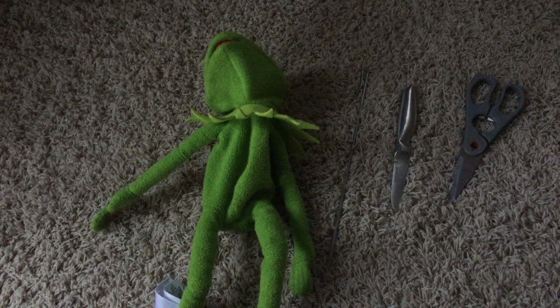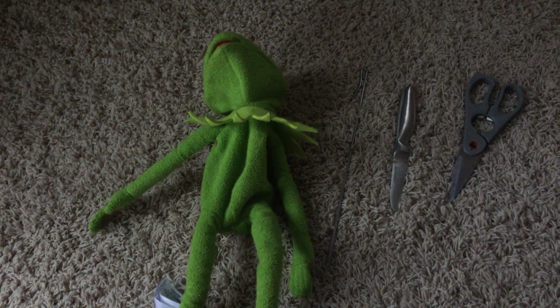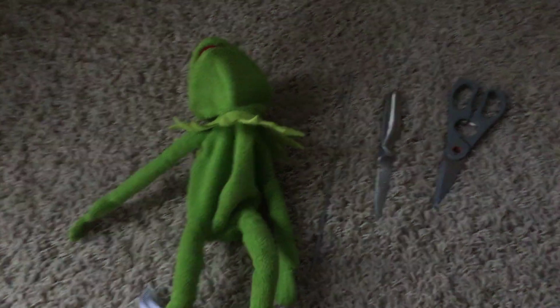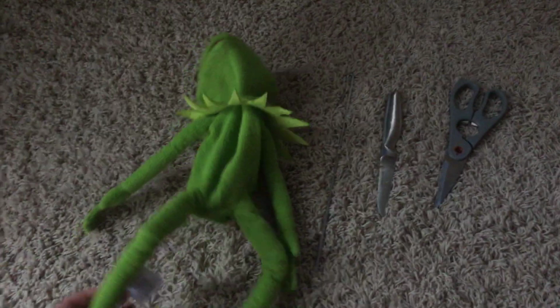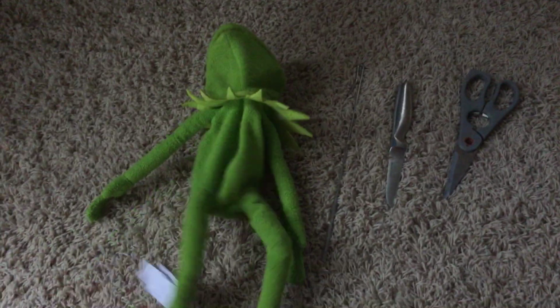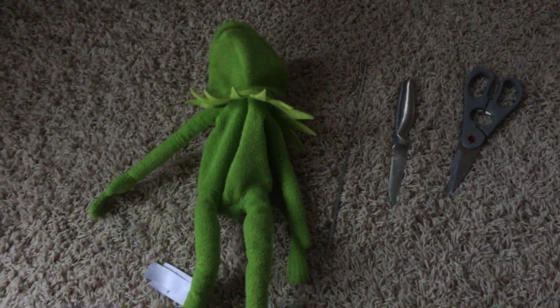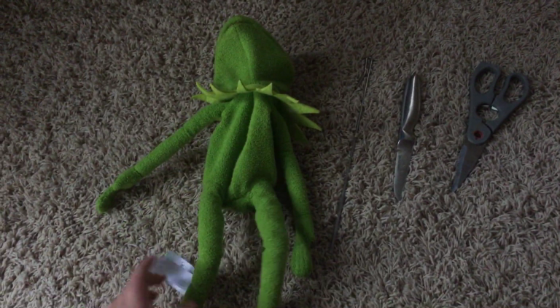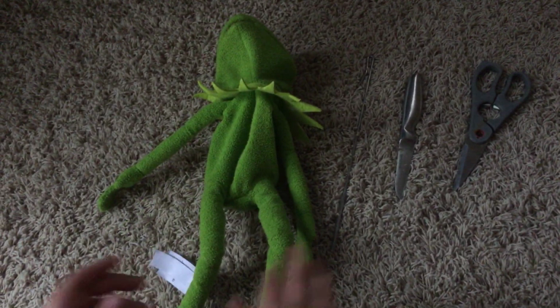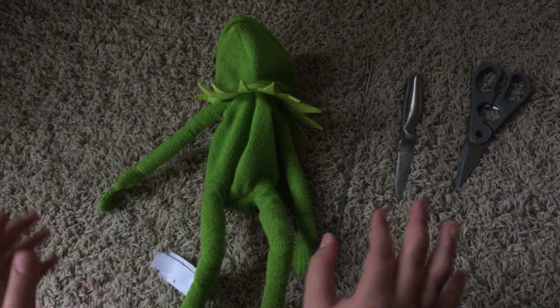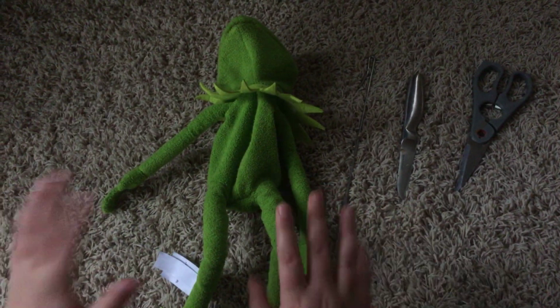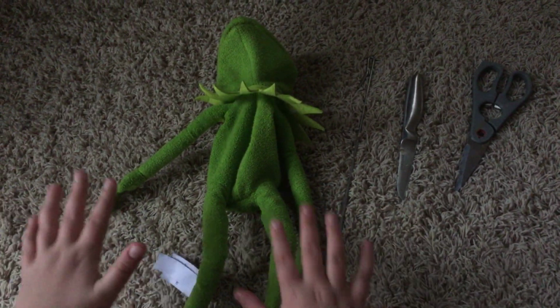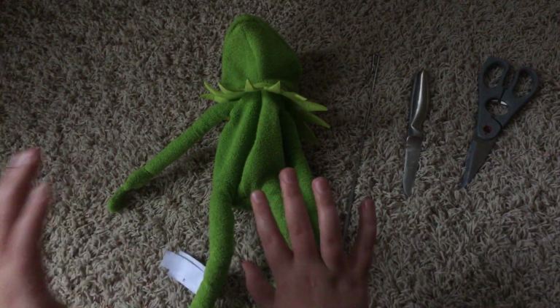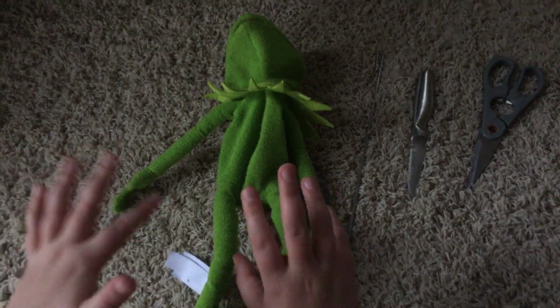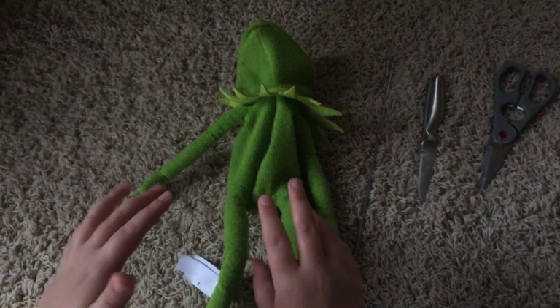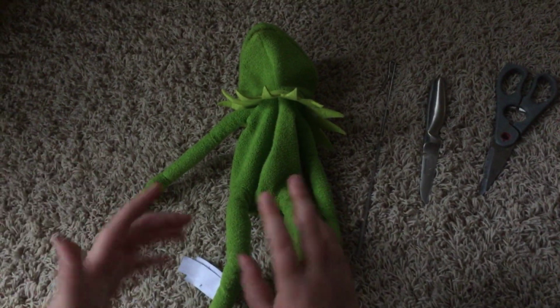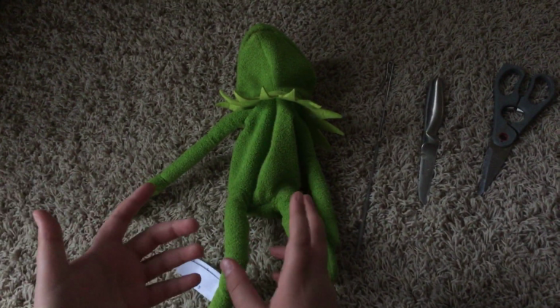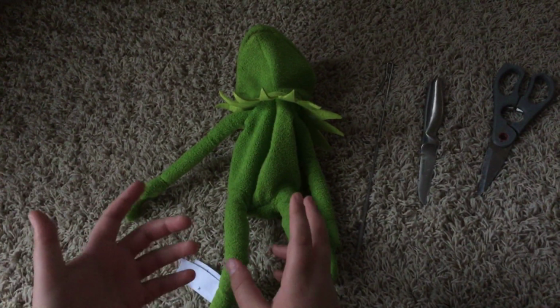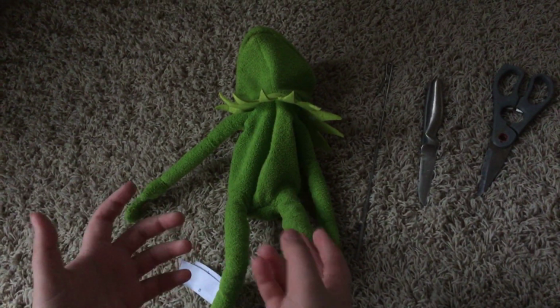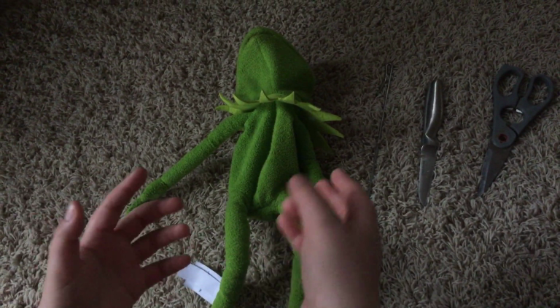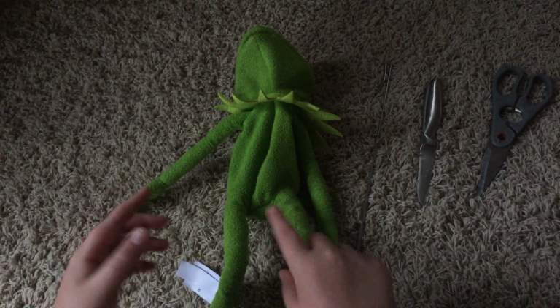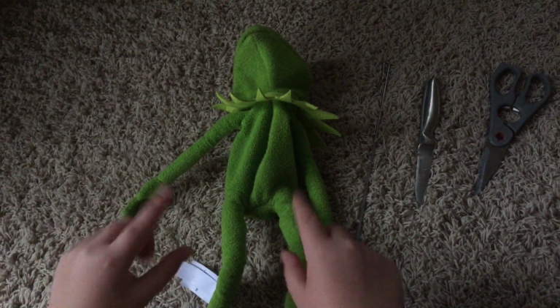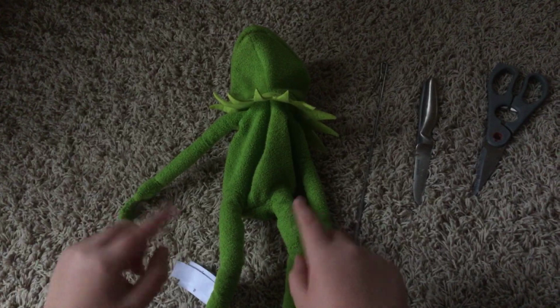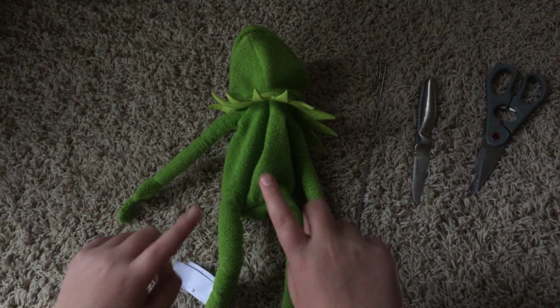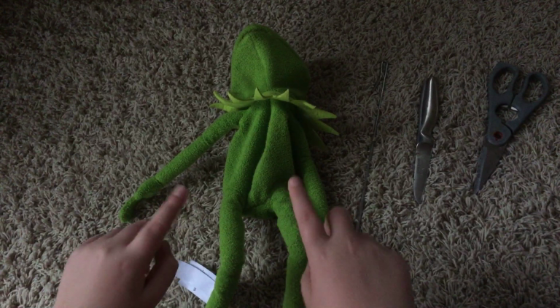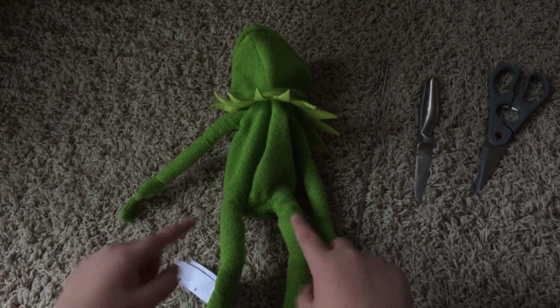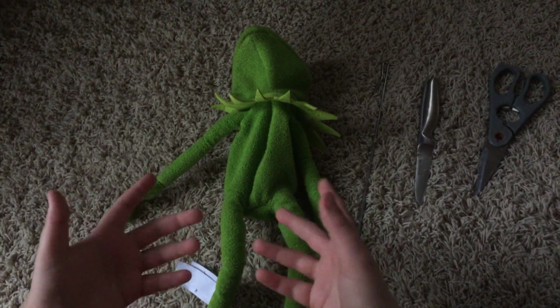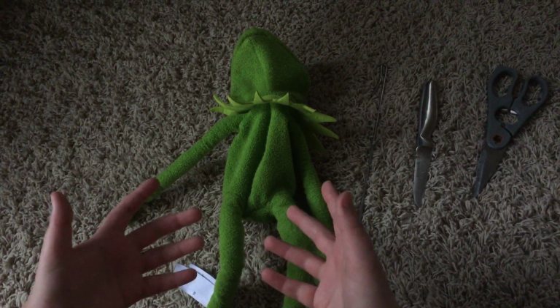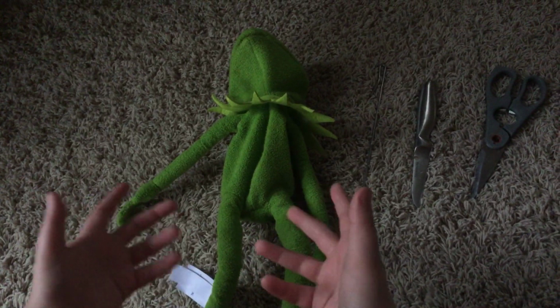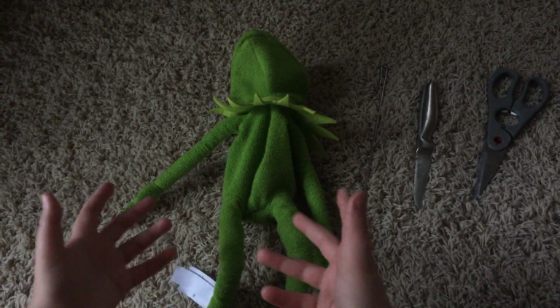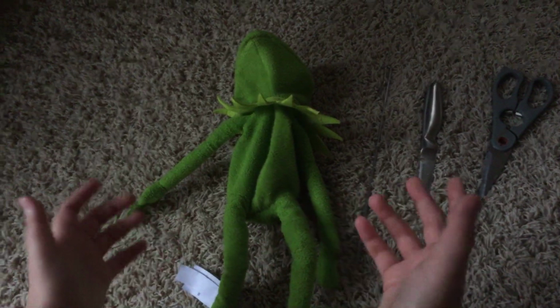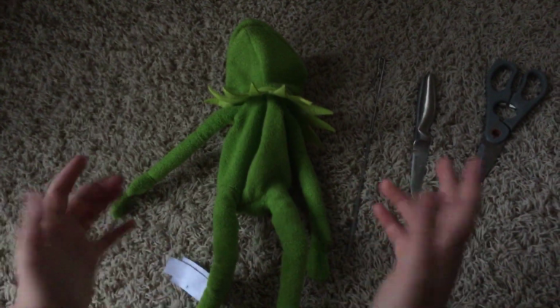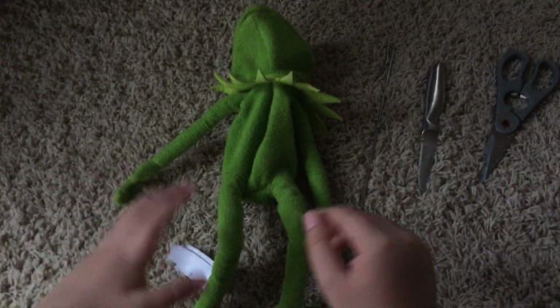Hey everybody, Vance here. This is my Kermit the Frog I got from Disney World.